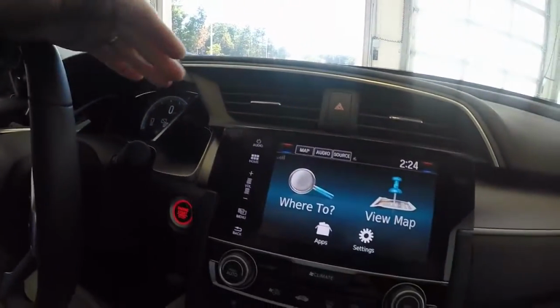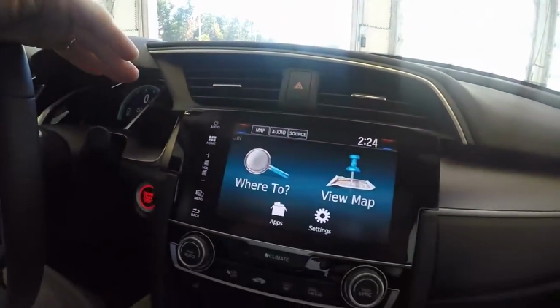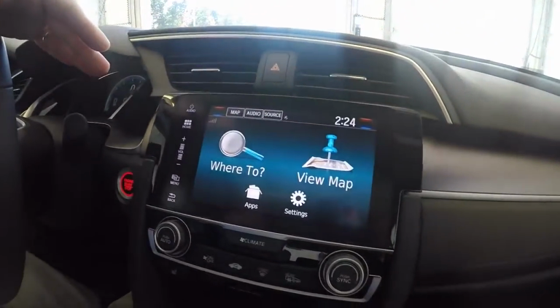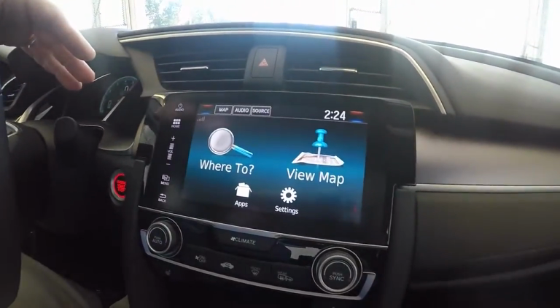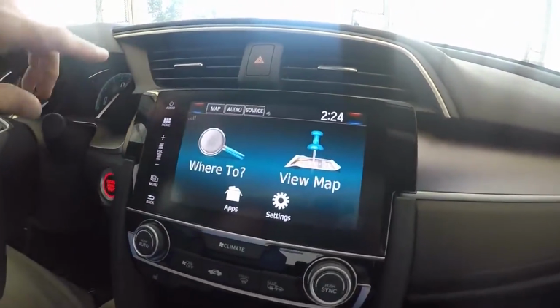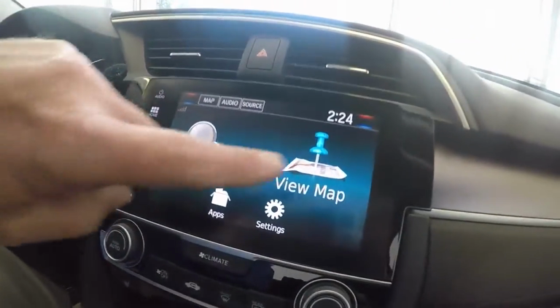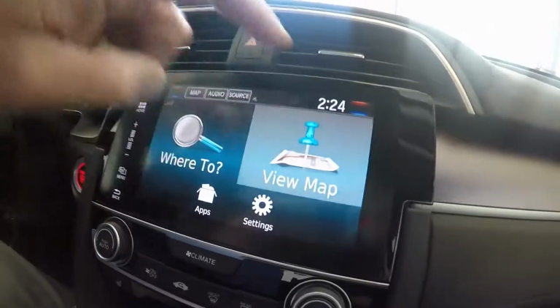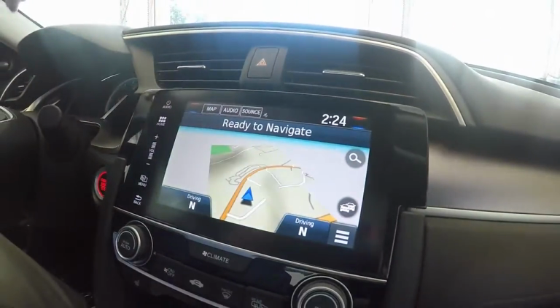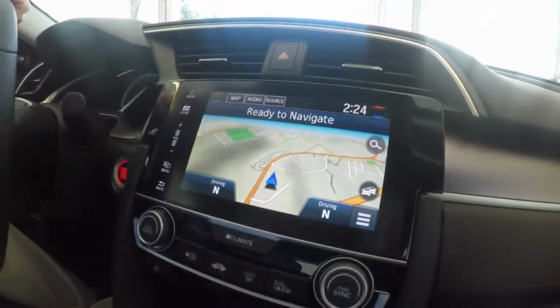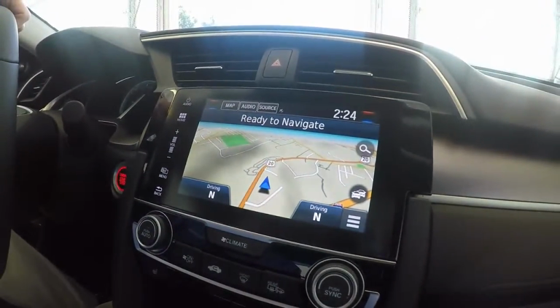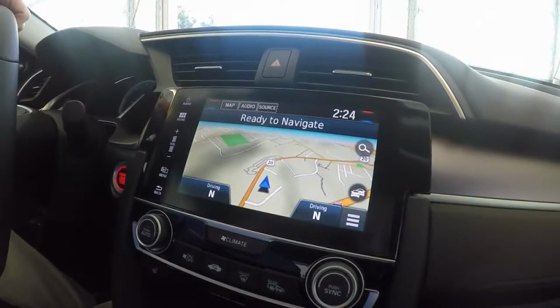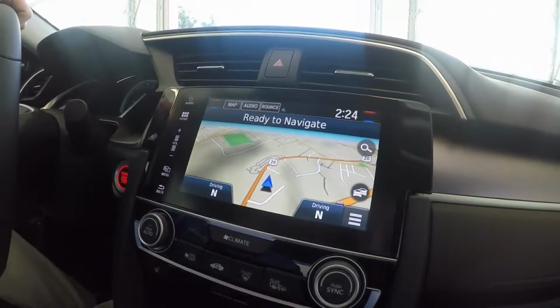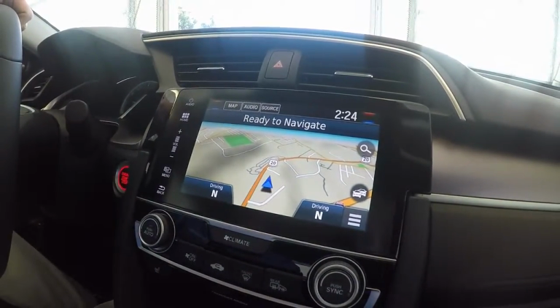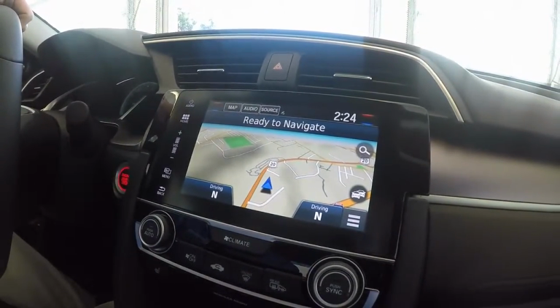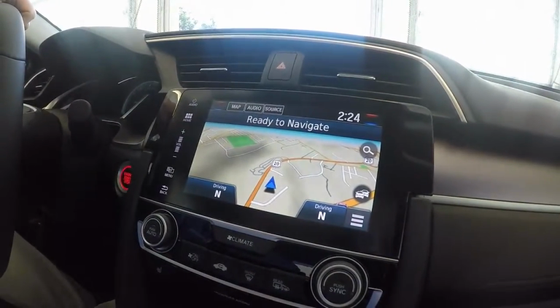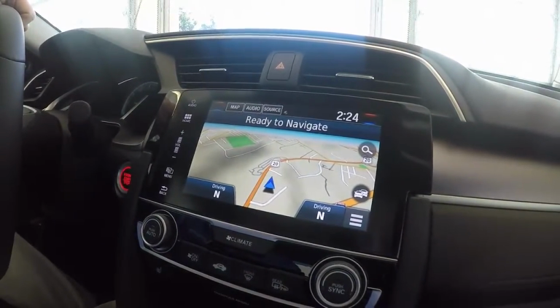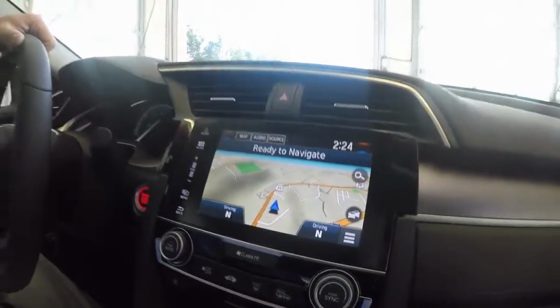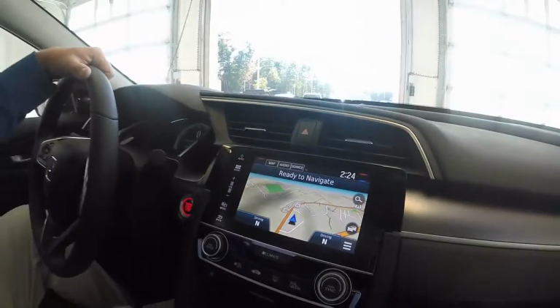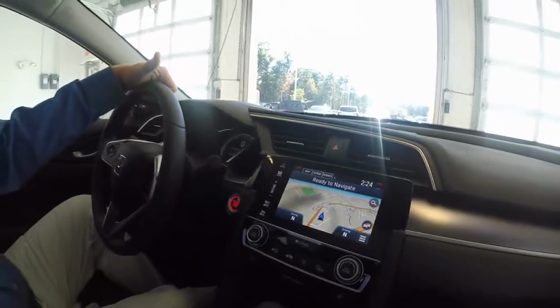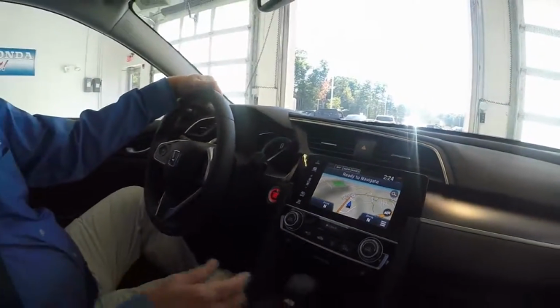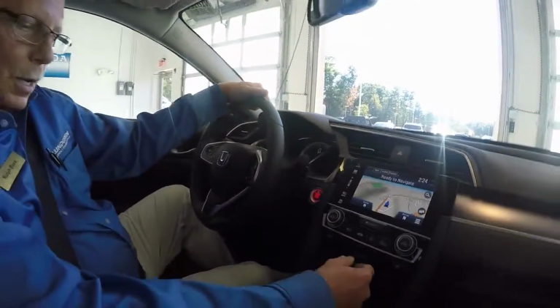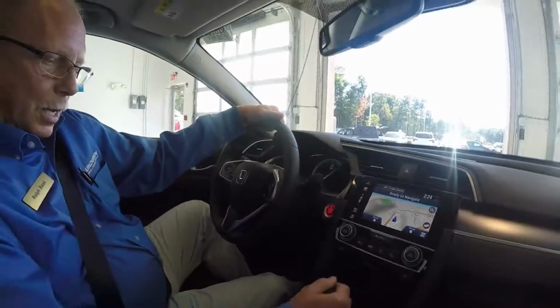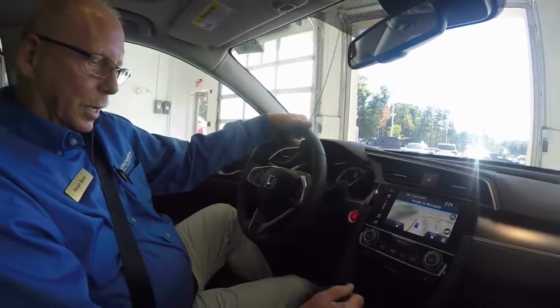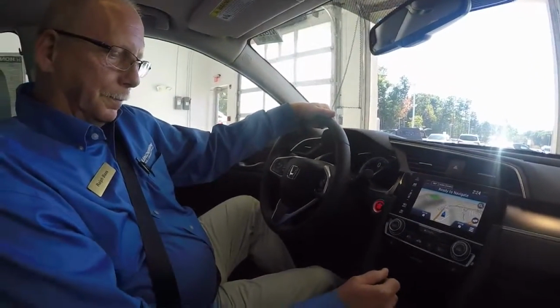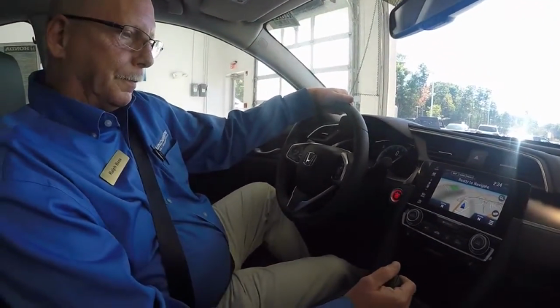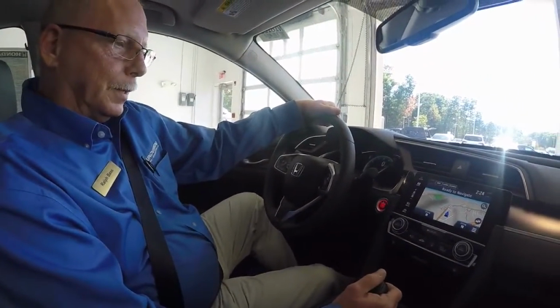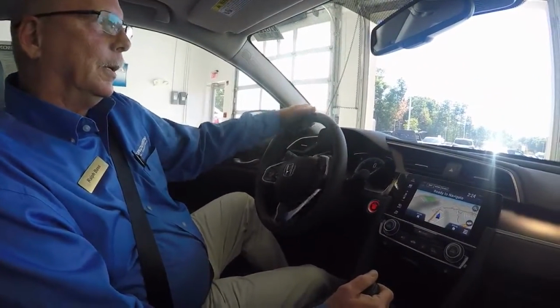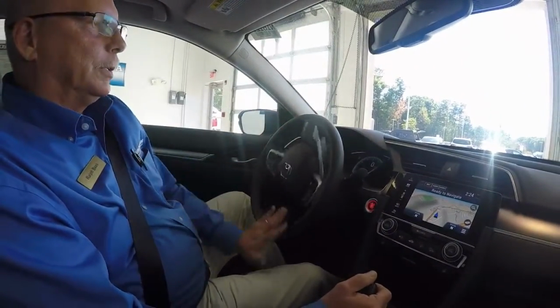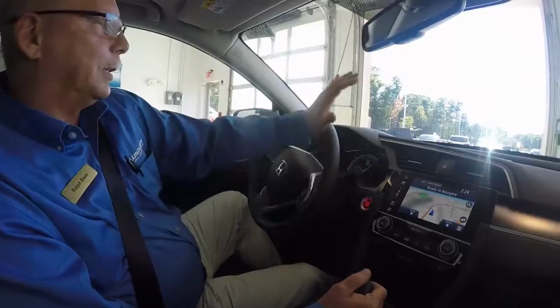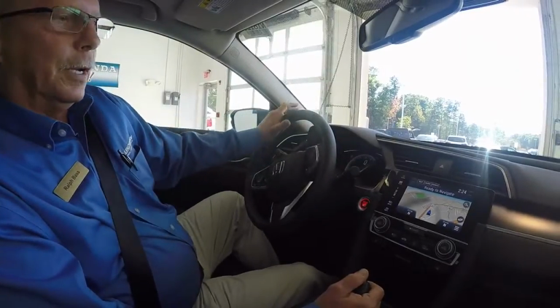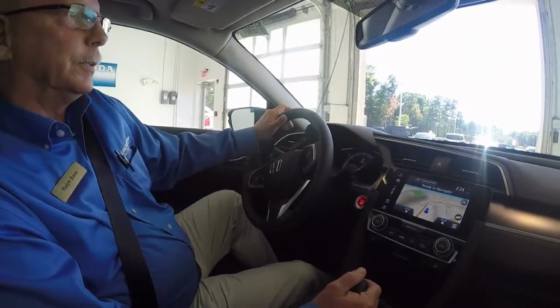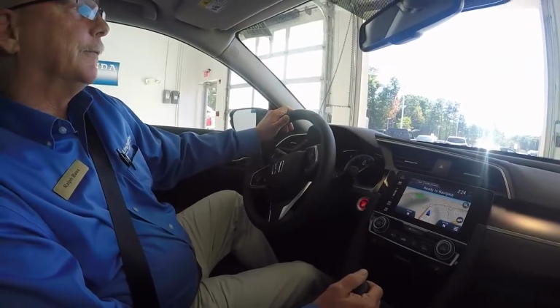This one being the Touring actually has the navigation, which is a really good voice-activated navigation system, making everything safe and easy for you to drive. And we're going to take it for a nice little test drive now.